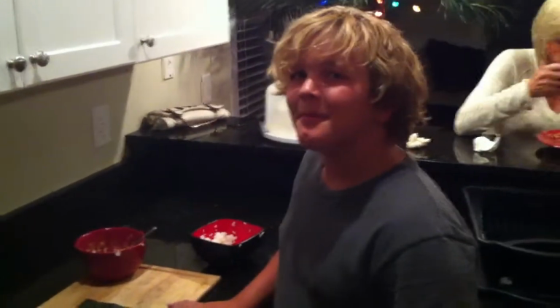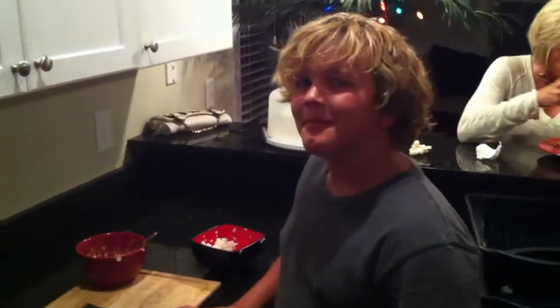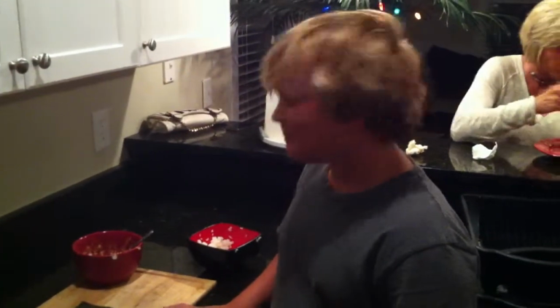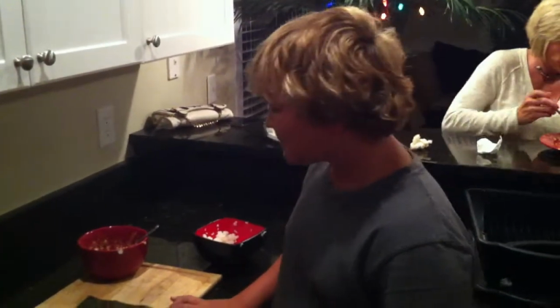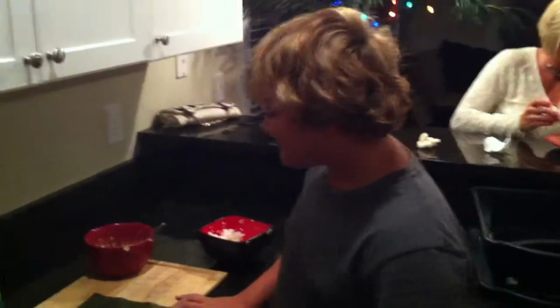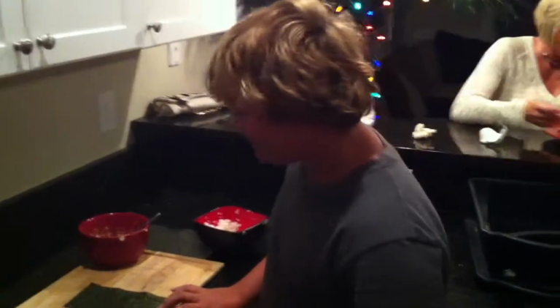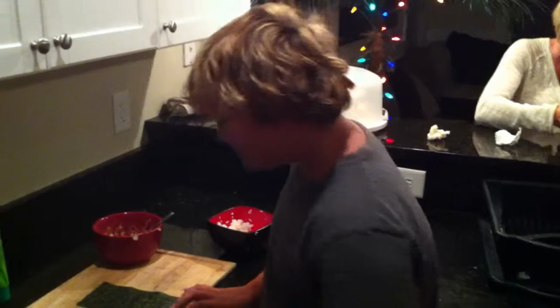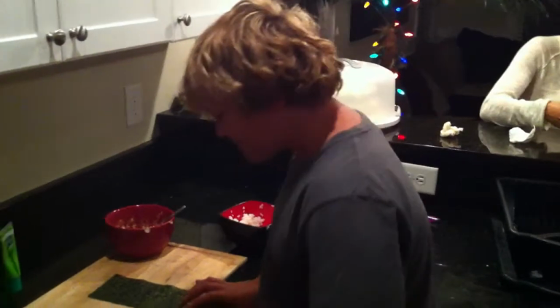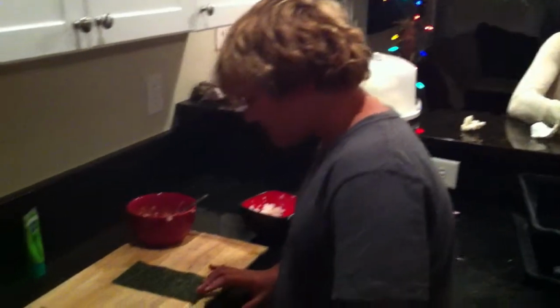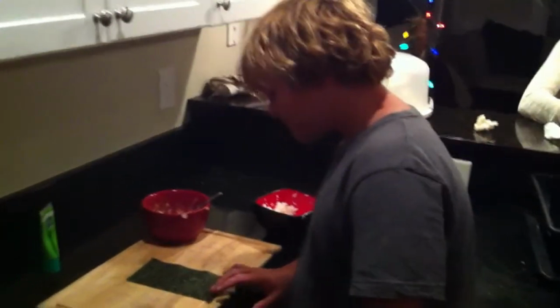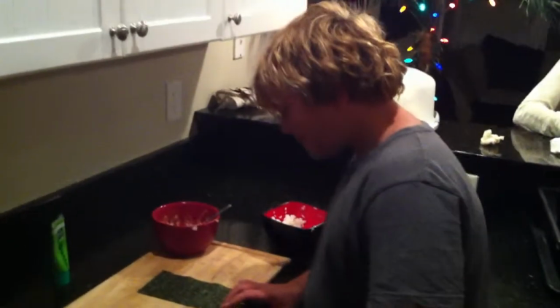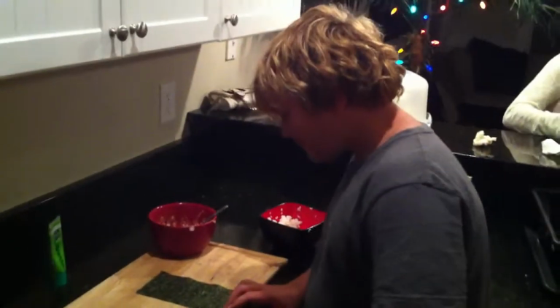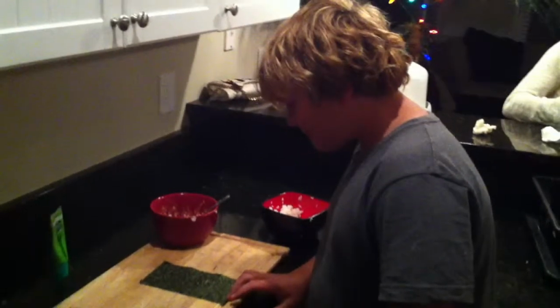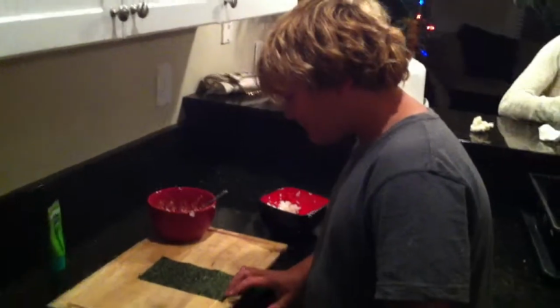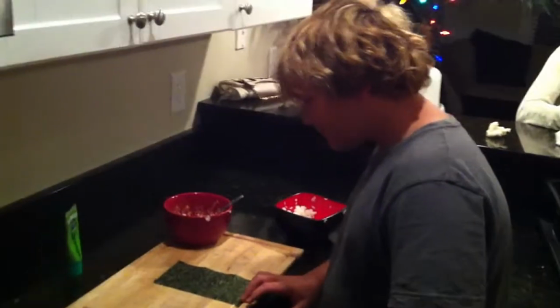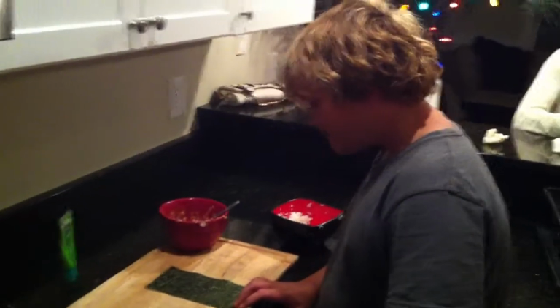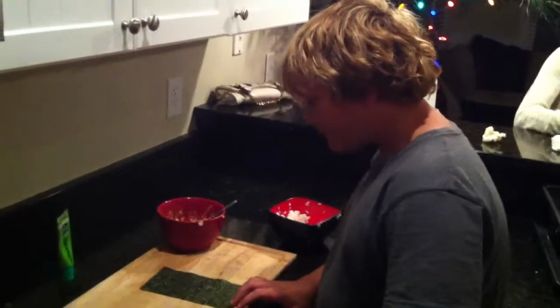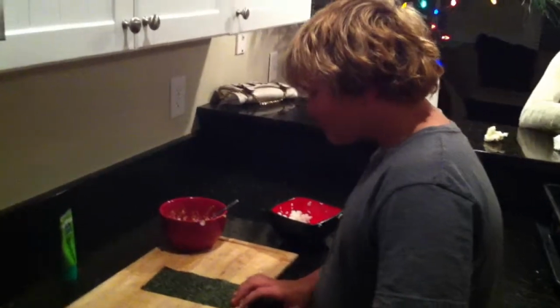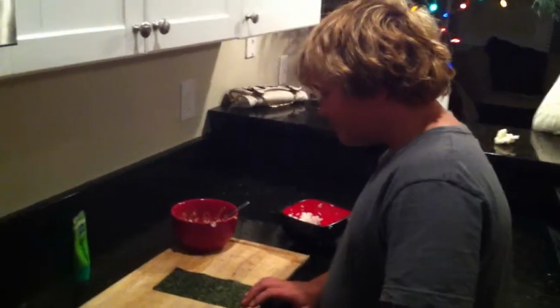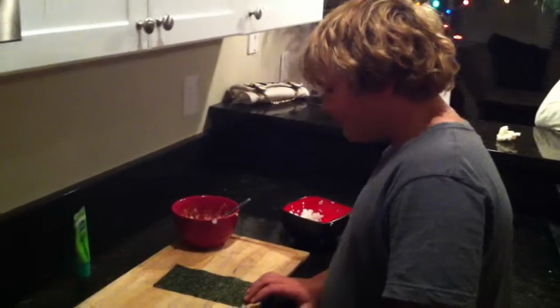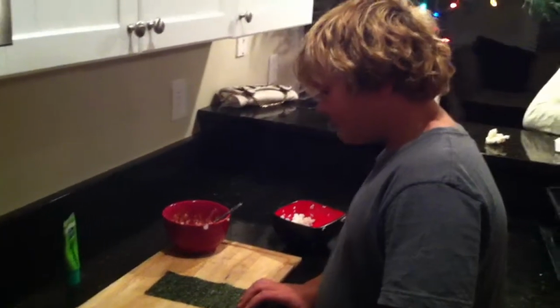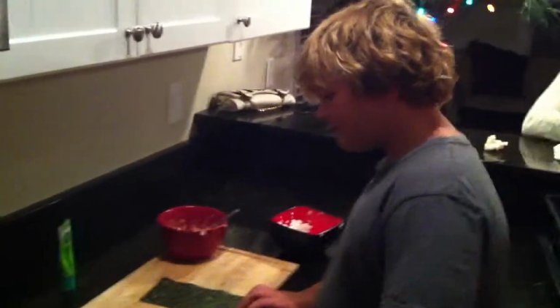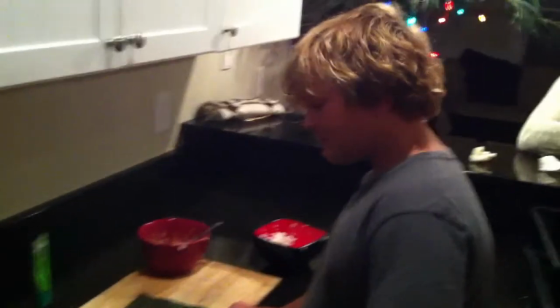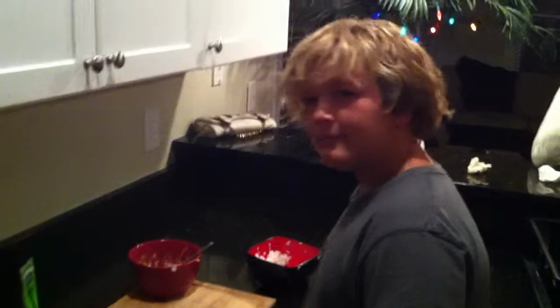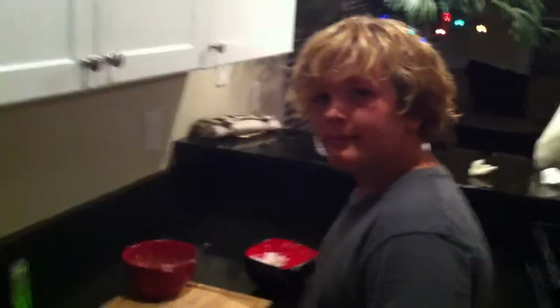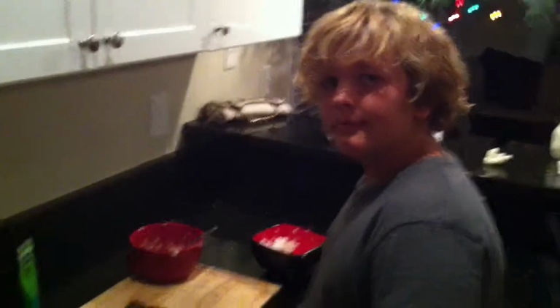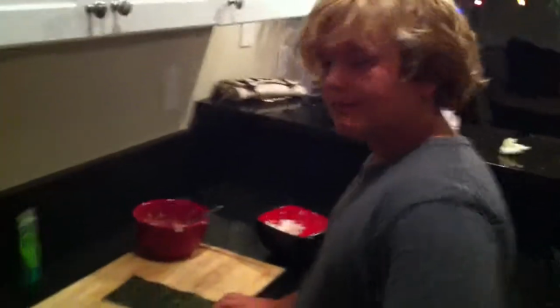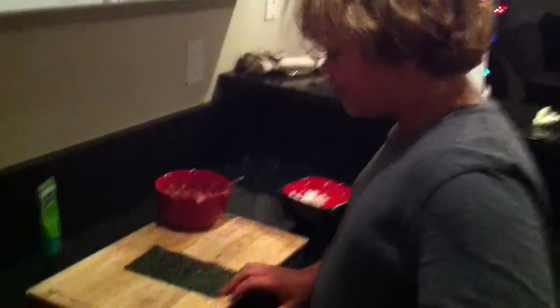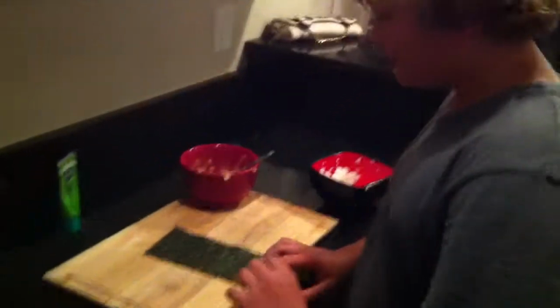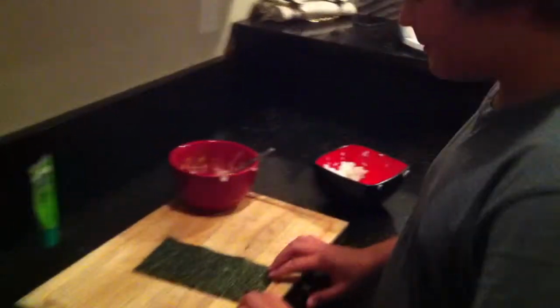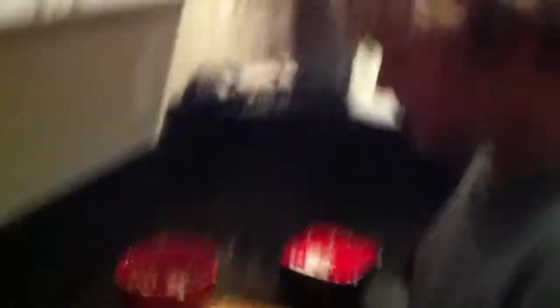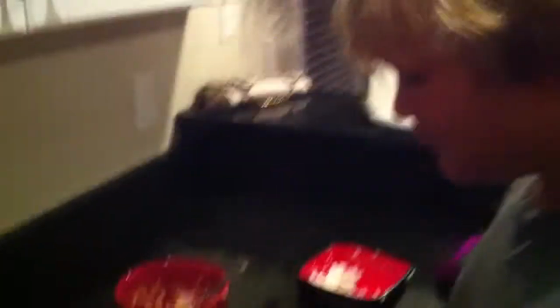Tonight, this is the ingredients for spicy tuna roll, and since I'm trying to train you how to be the sushi man, I want to see if you got it together. So I'm going to hone in here, like I told you.